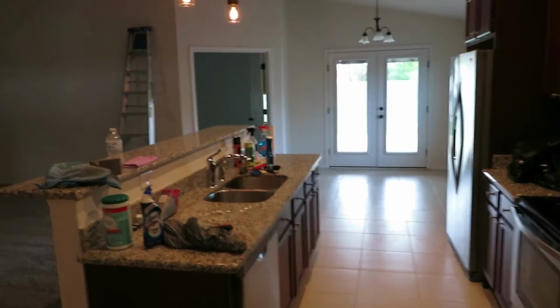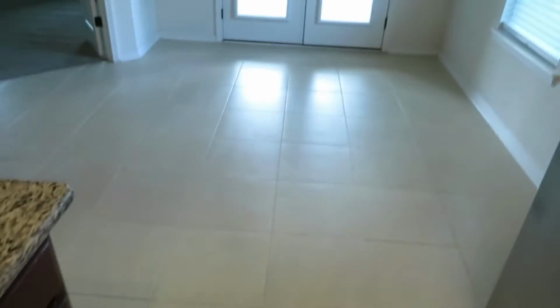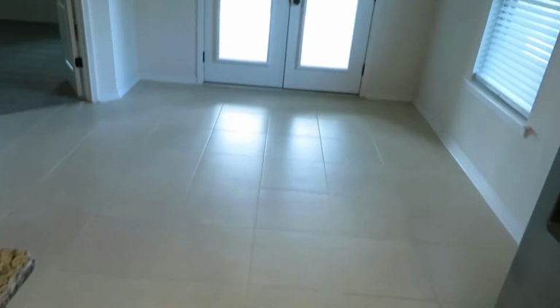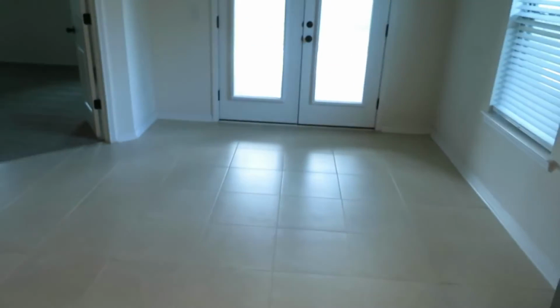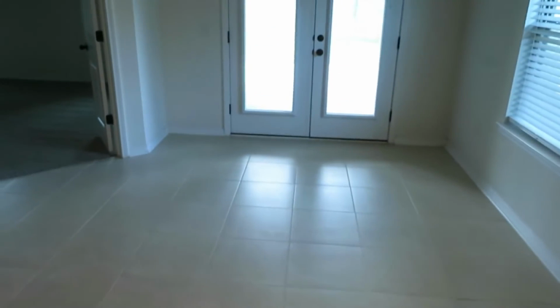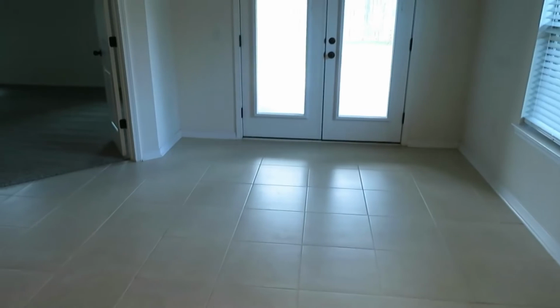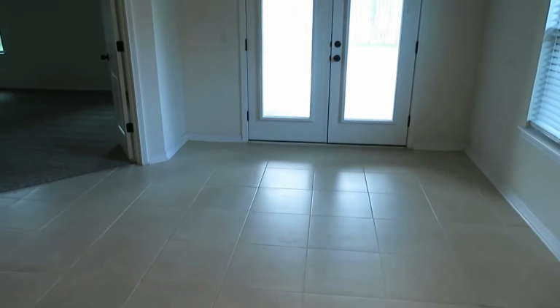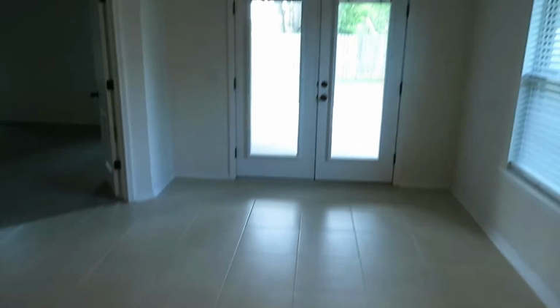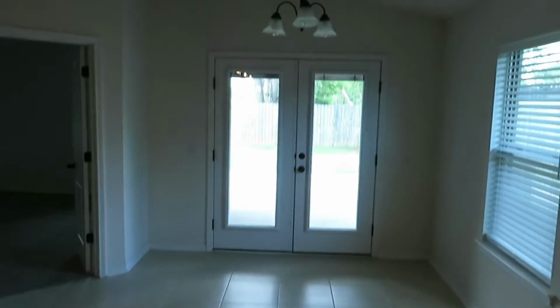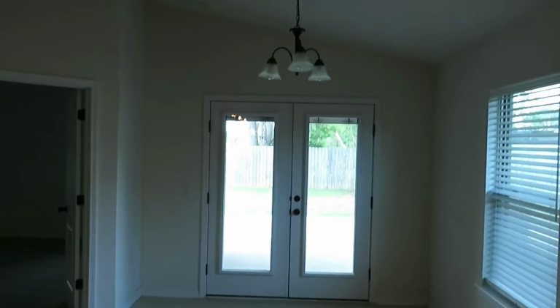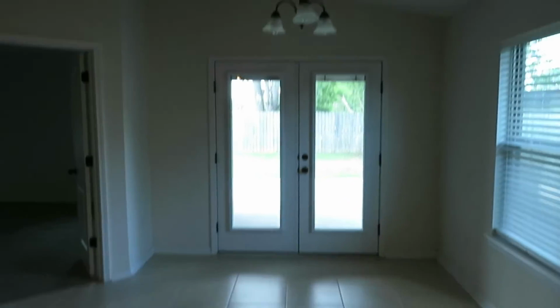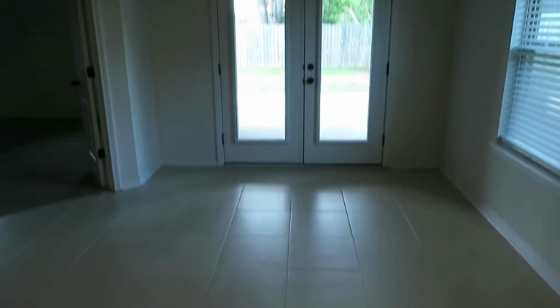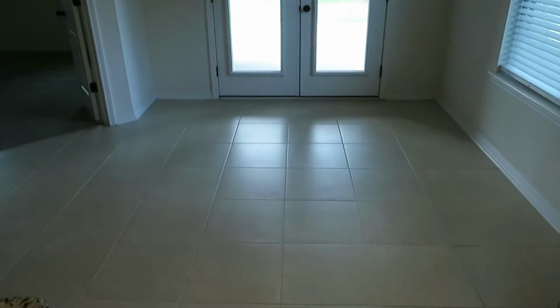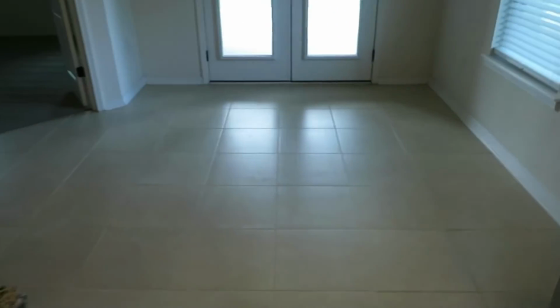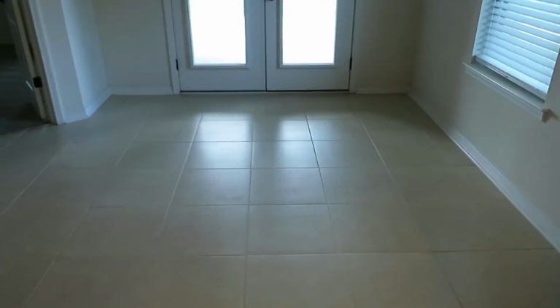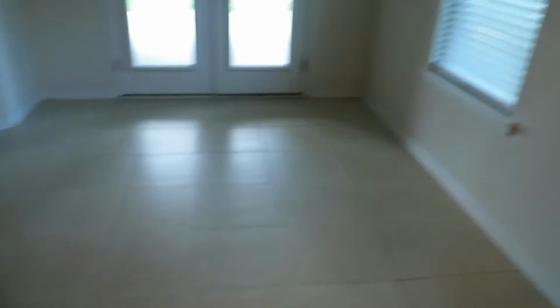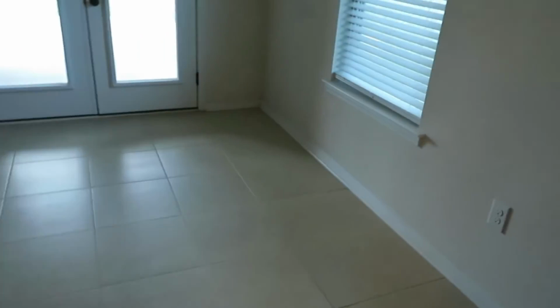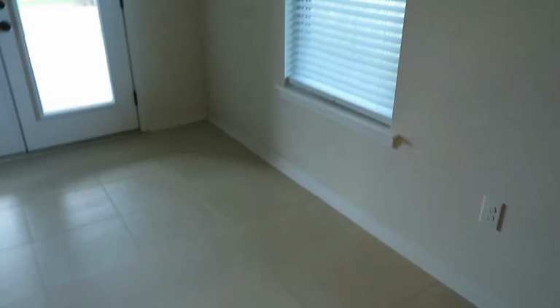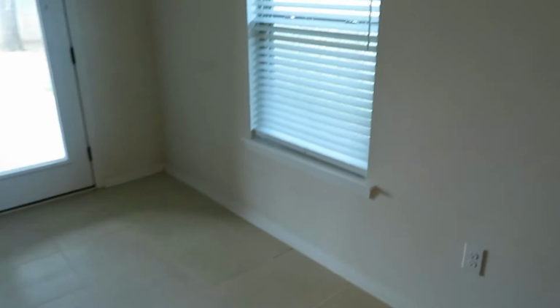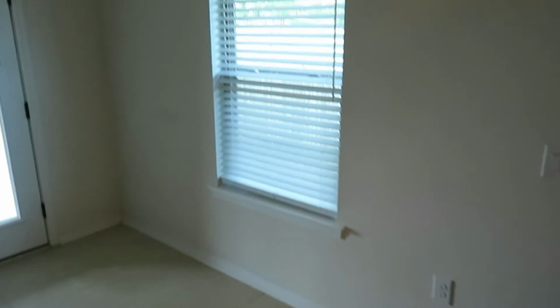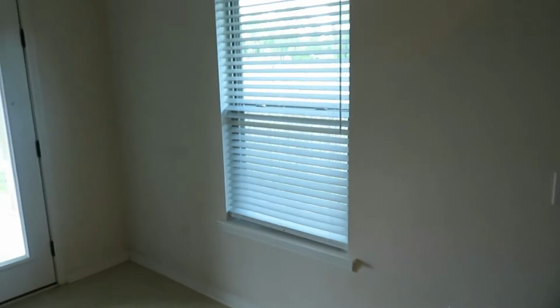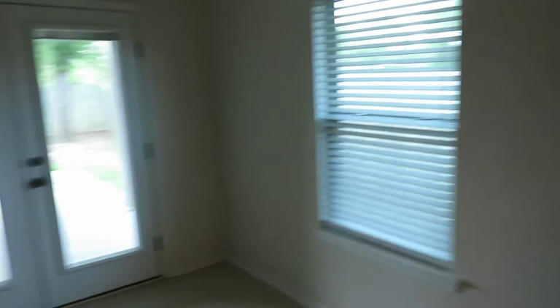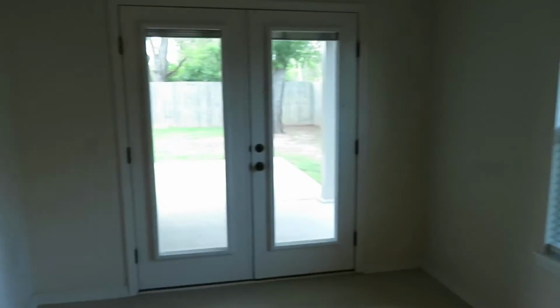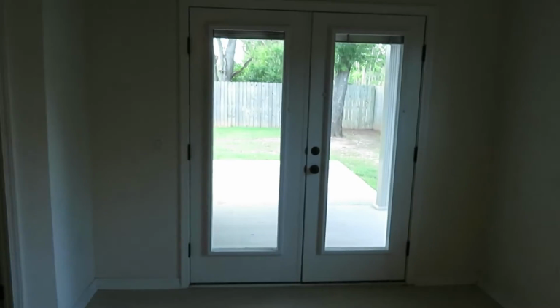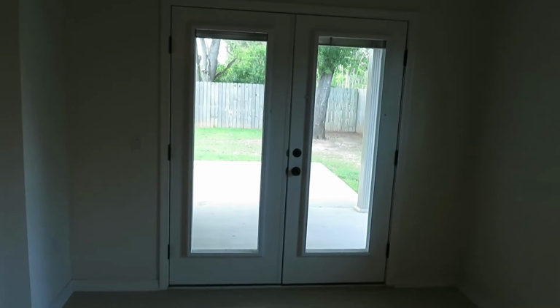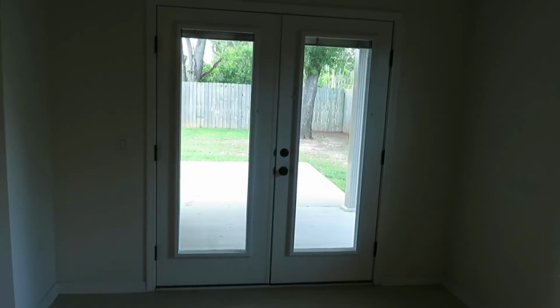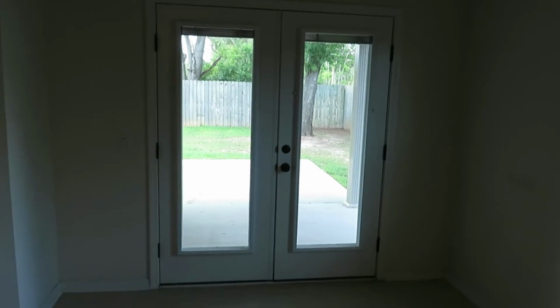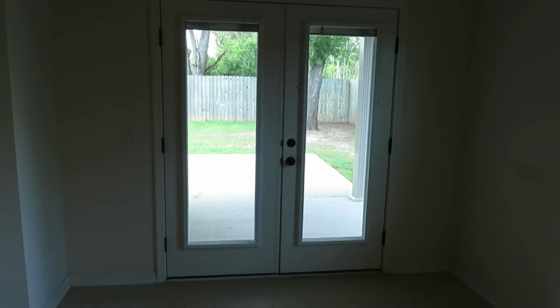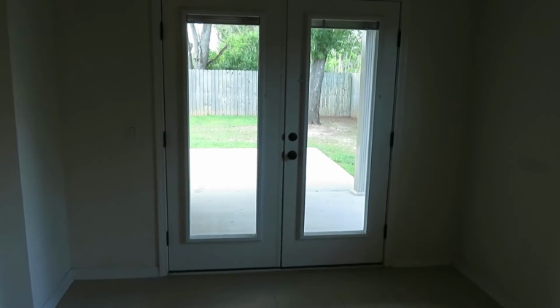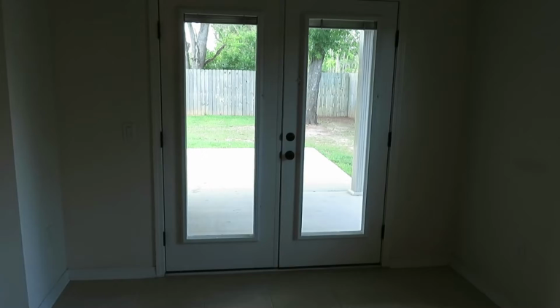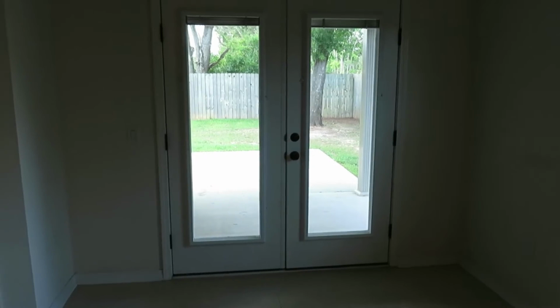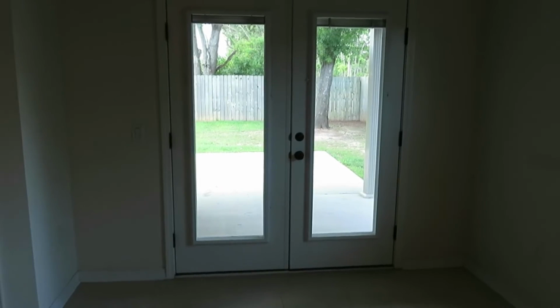We're looking at the dining area right here next to the kitchen. Single window, lots of natural light. You've got dual doors there with glass.